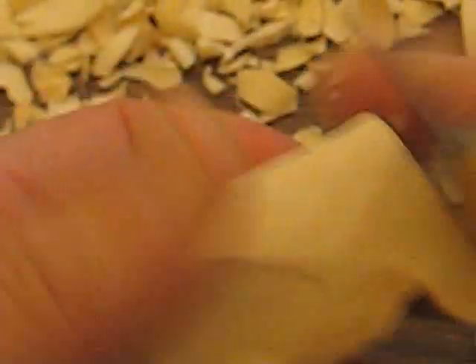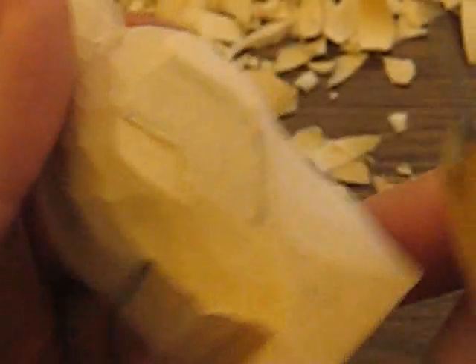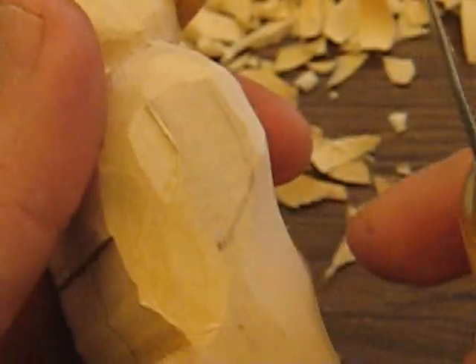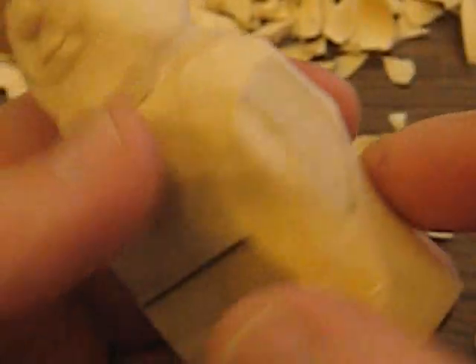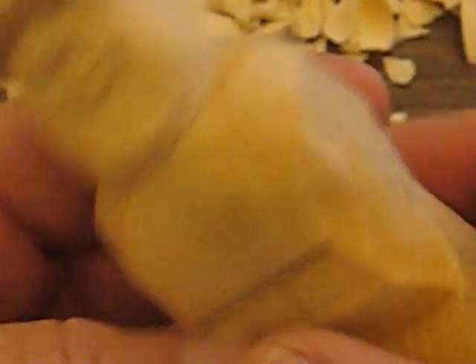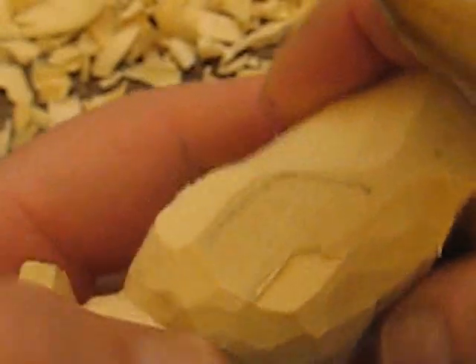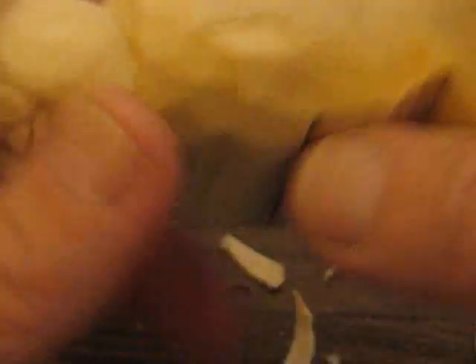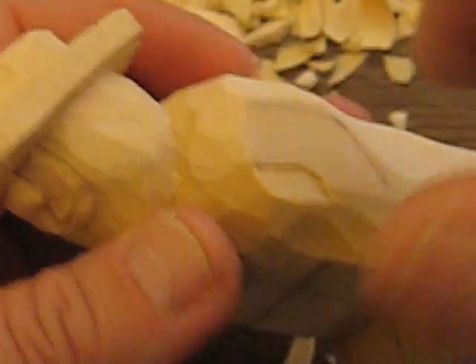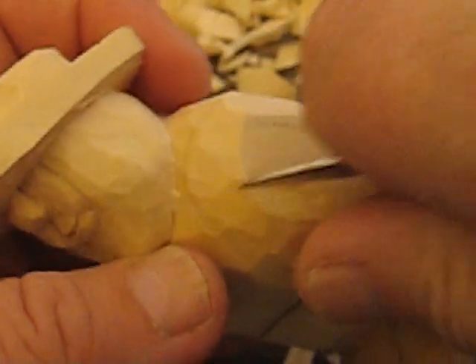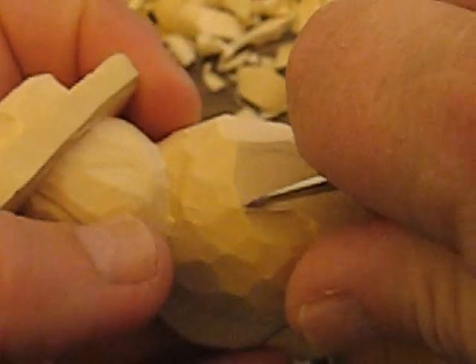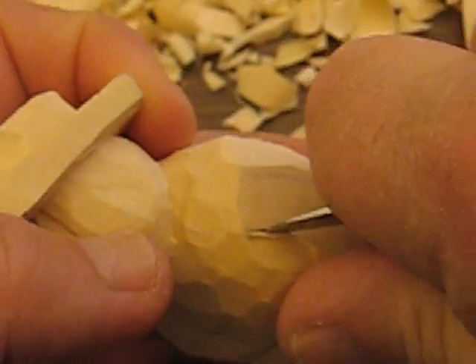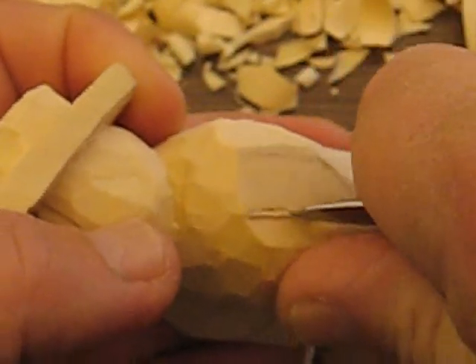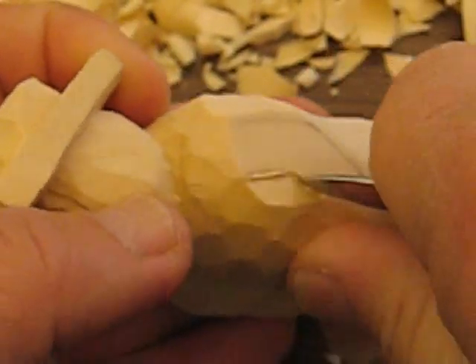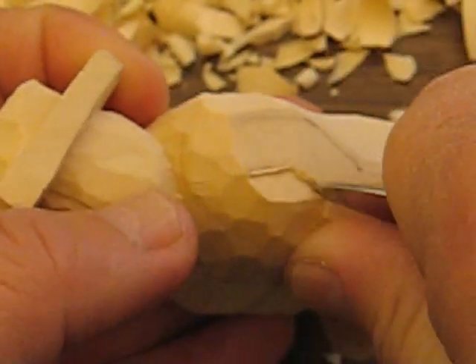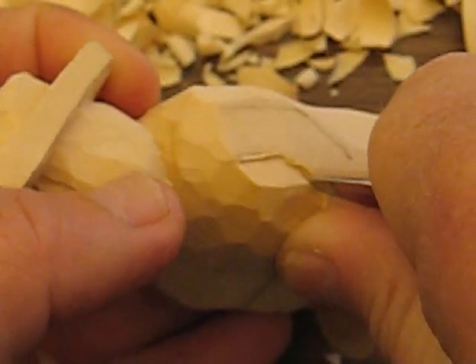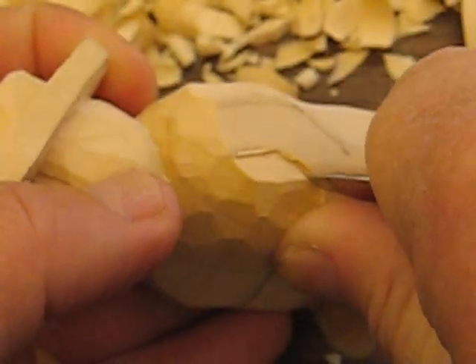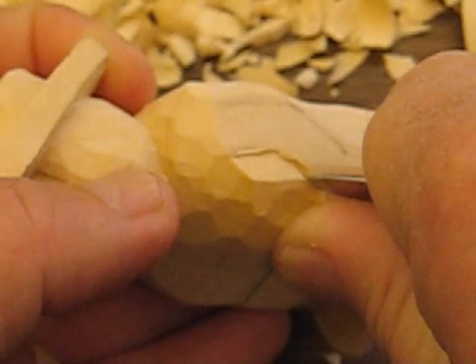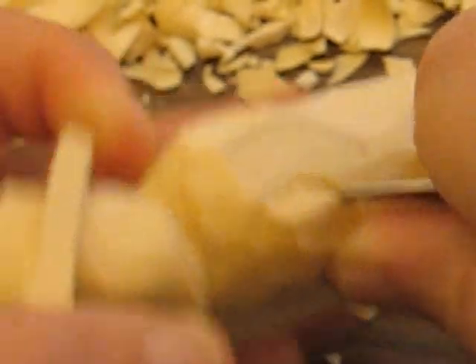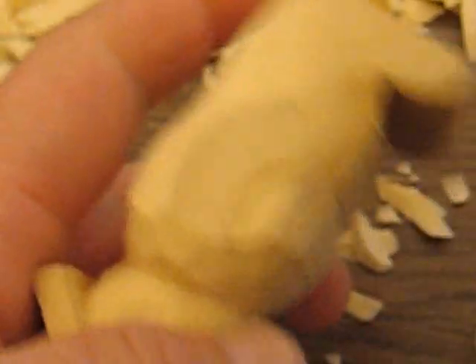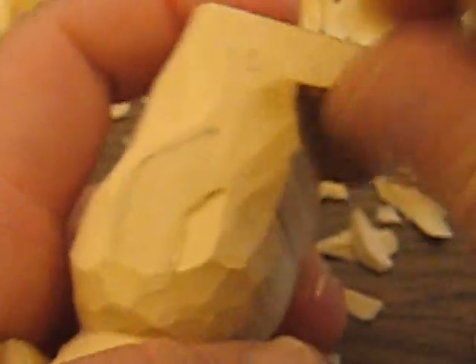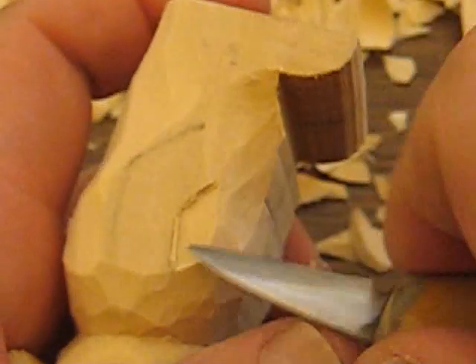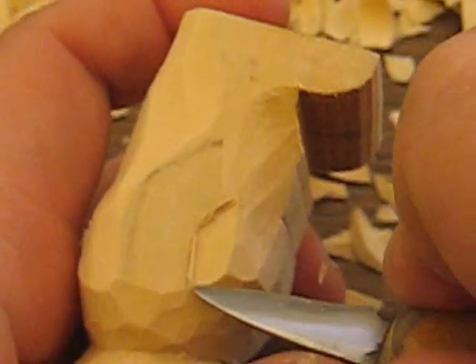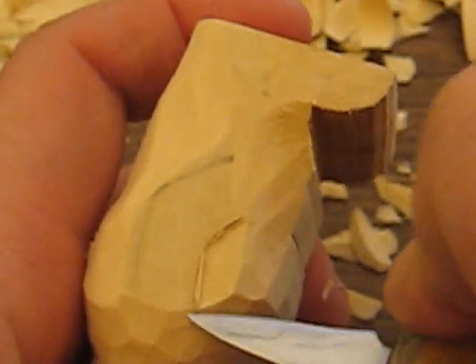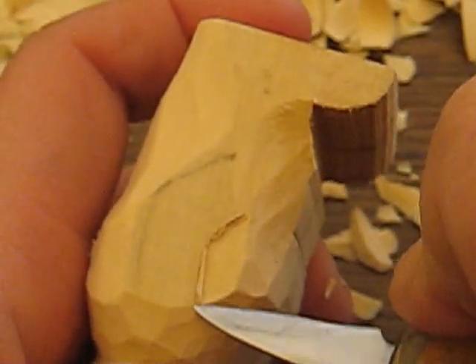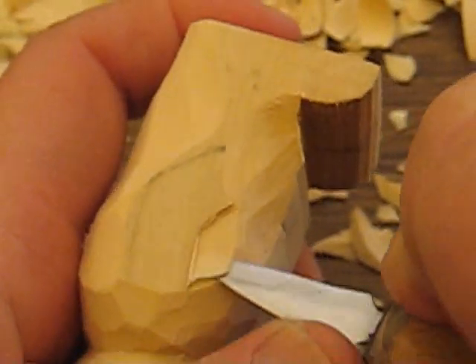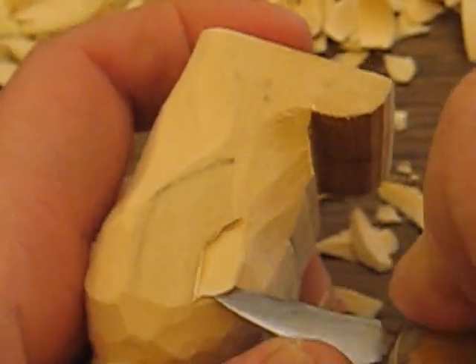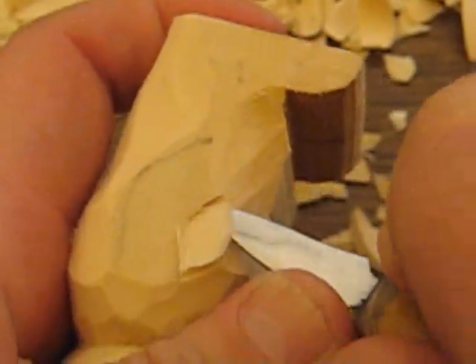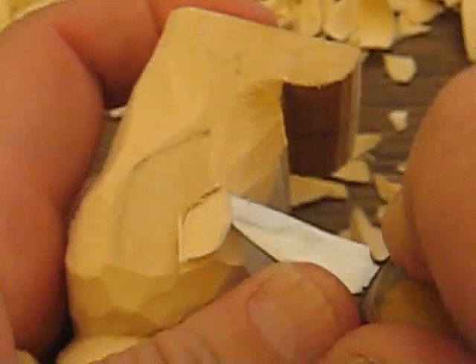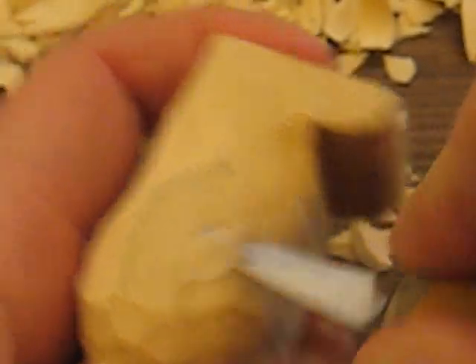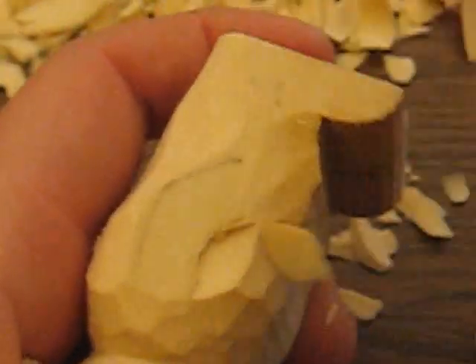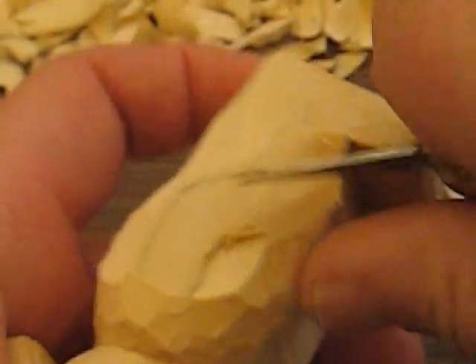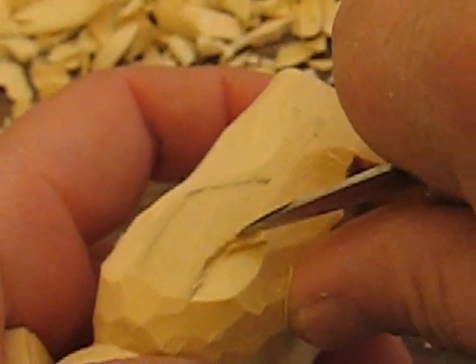Now what we're going to do is we're just going to cut out his arms a little bit here. So let's put a stop cut, just like so. We're just trying to distinguish it from the body right now.